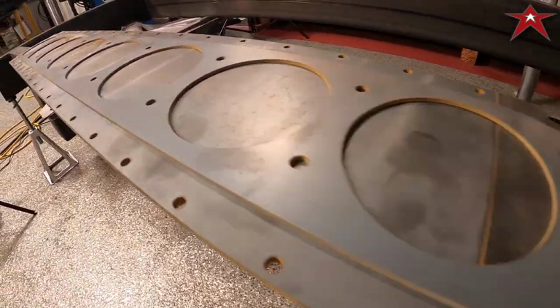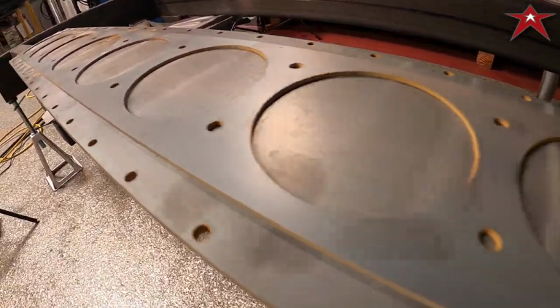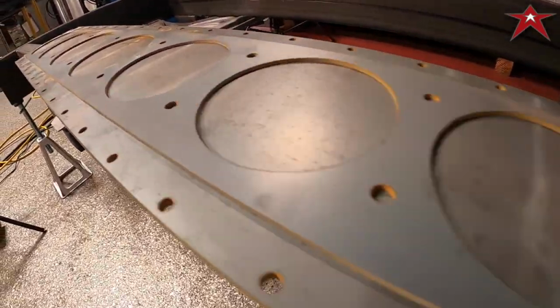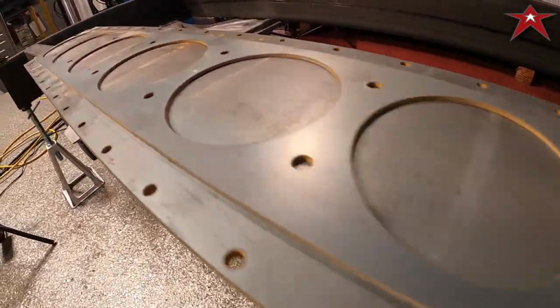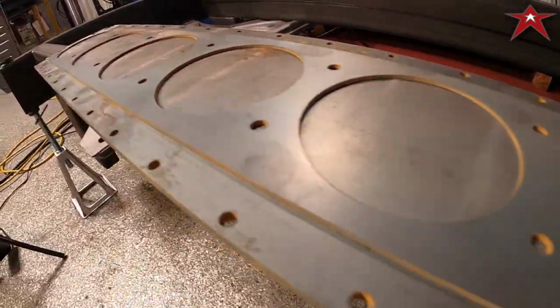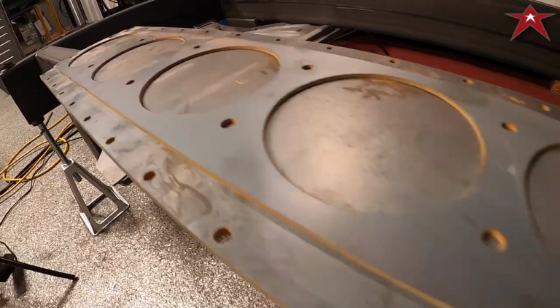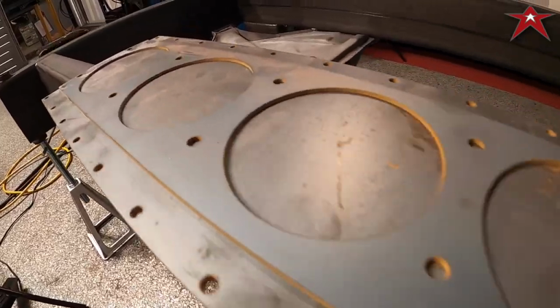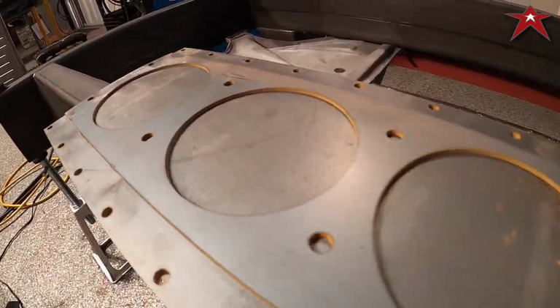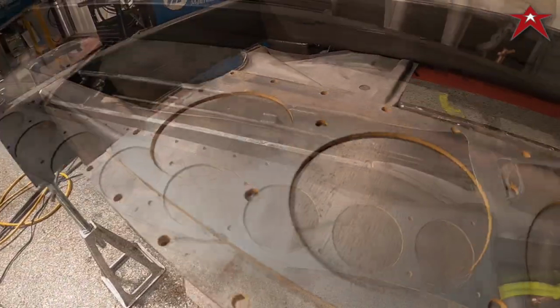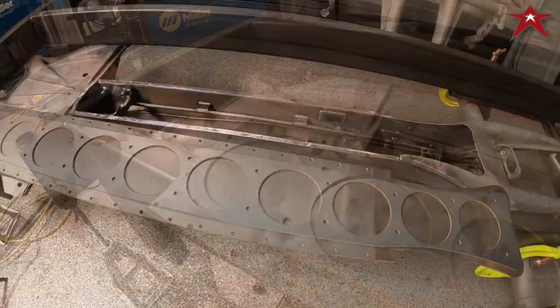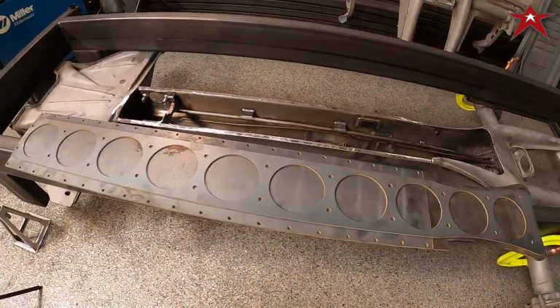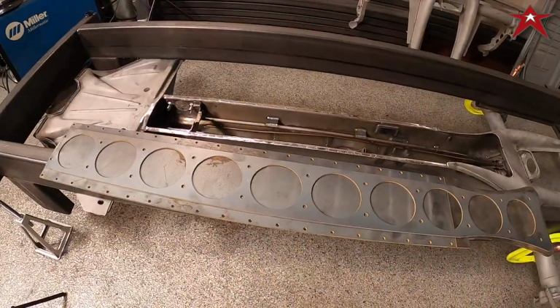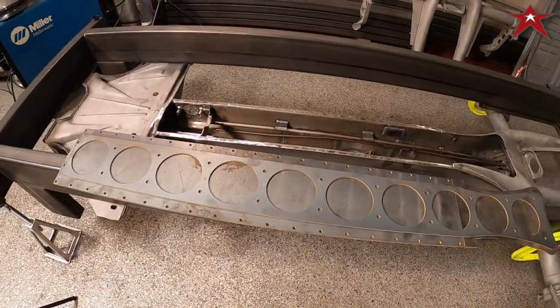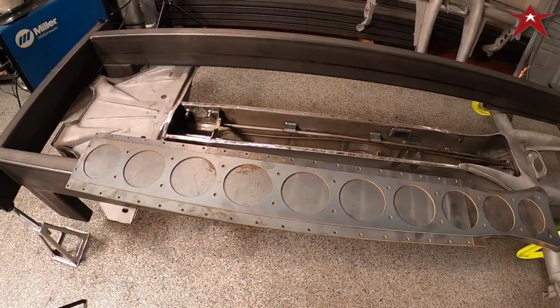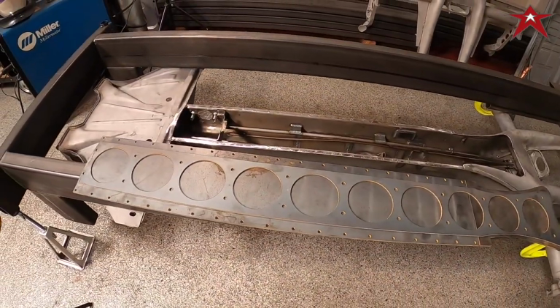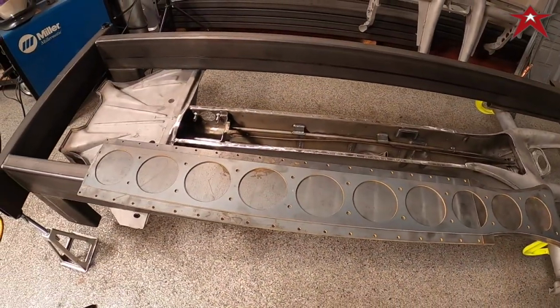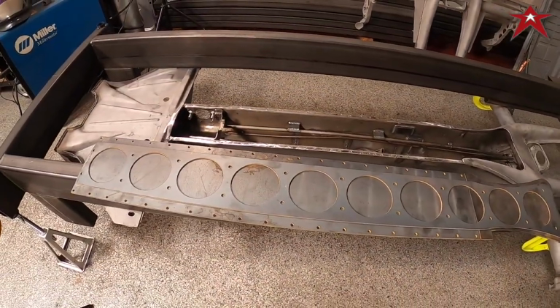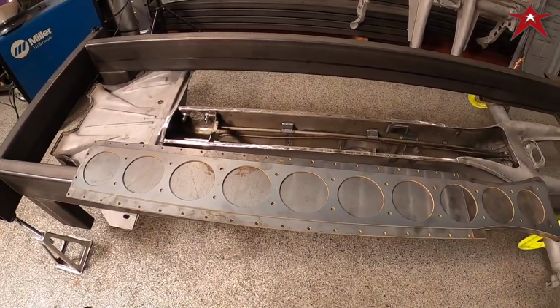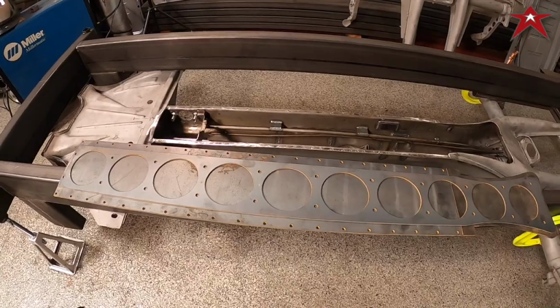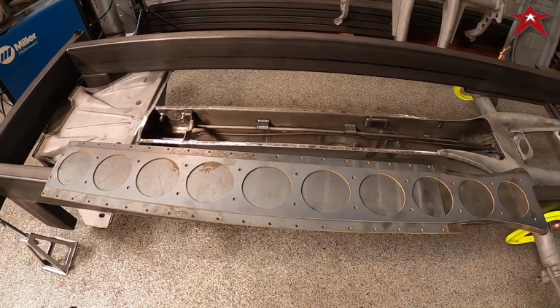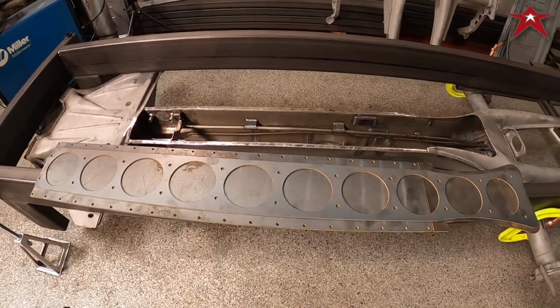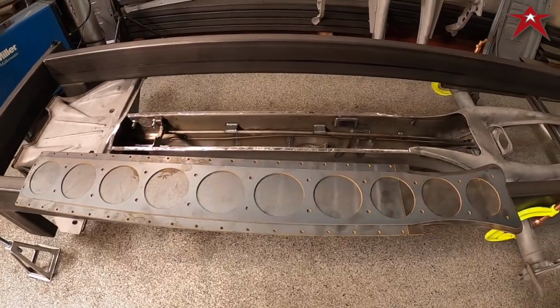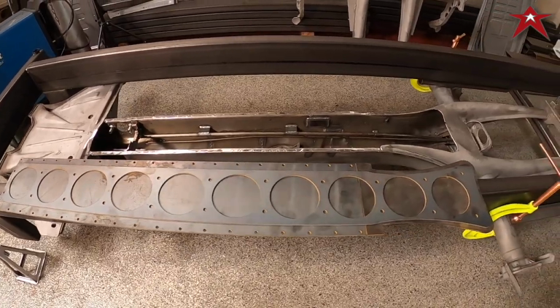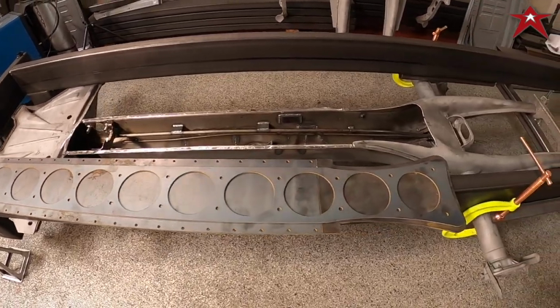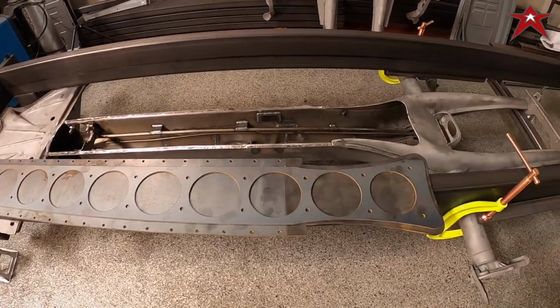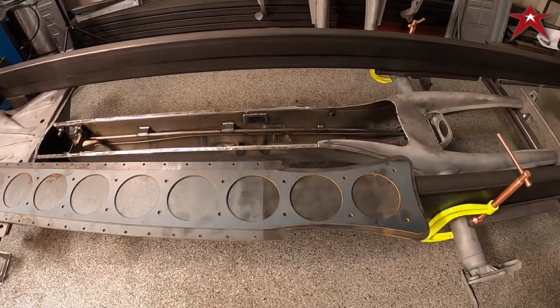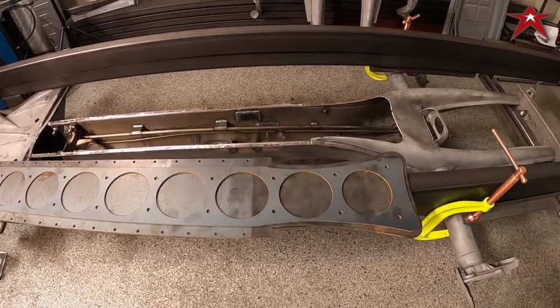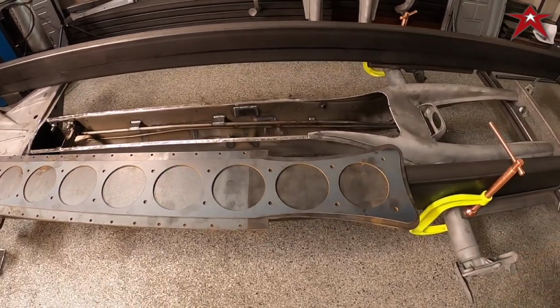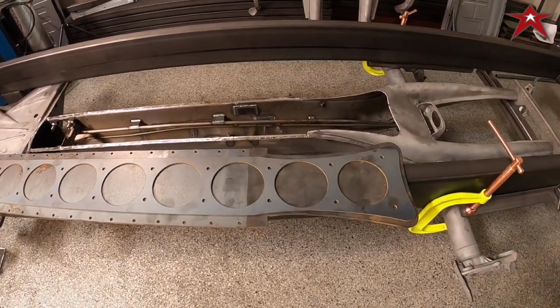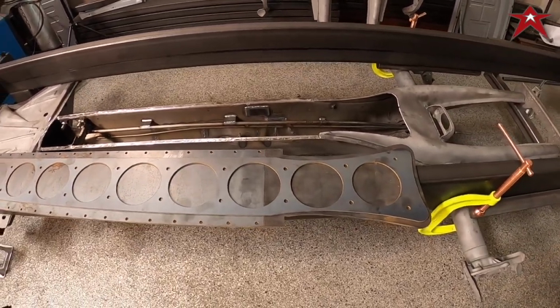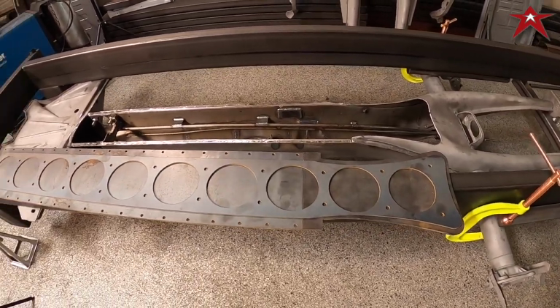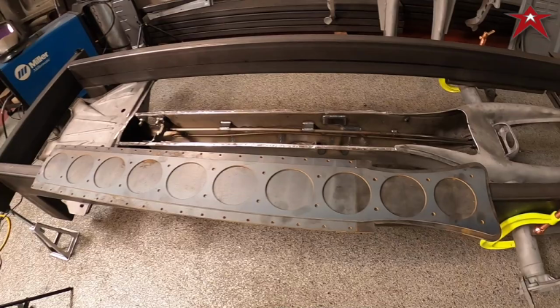Coming together nicely. Now we're going to test fit this bad boy in there, see how it looks, clamp it in place, get it plug welded, and let's do this.